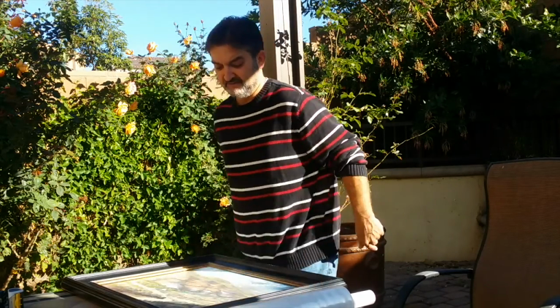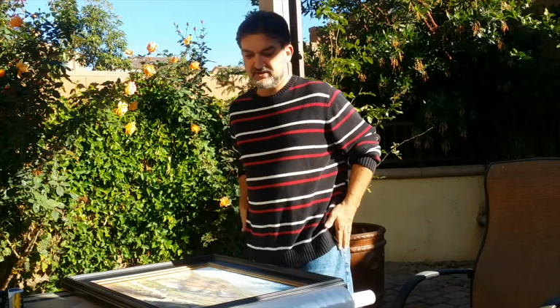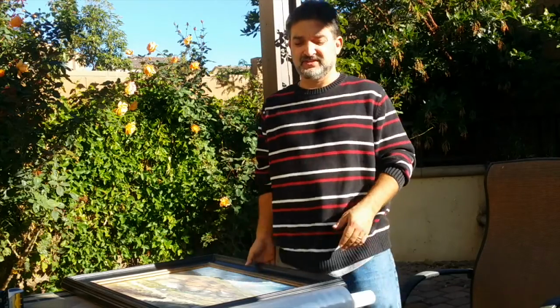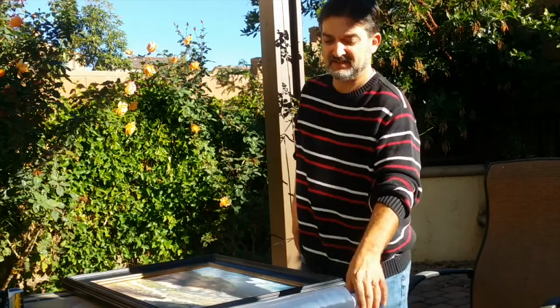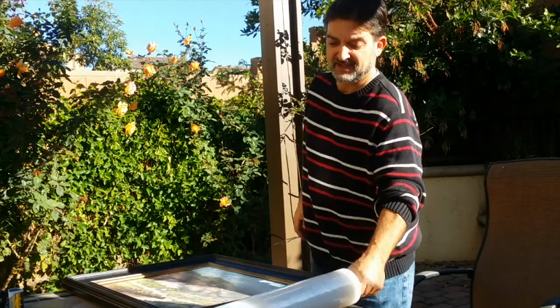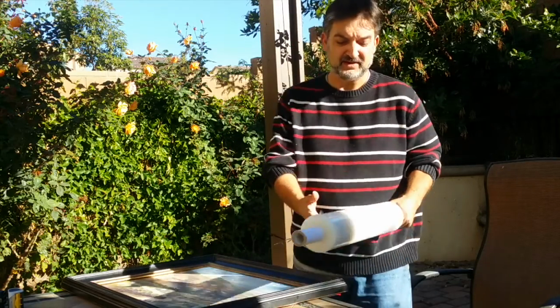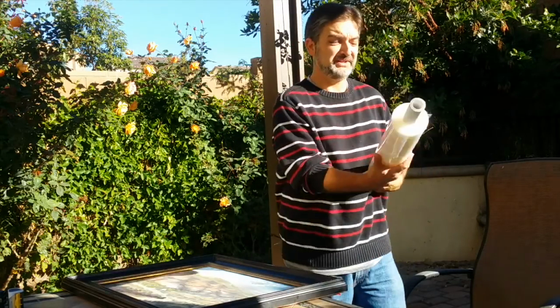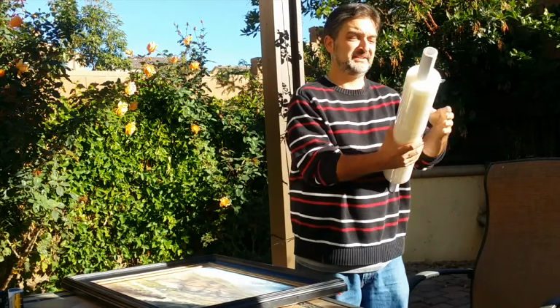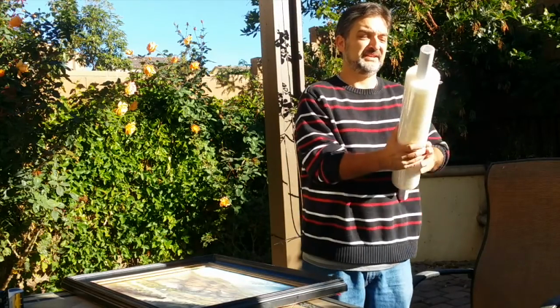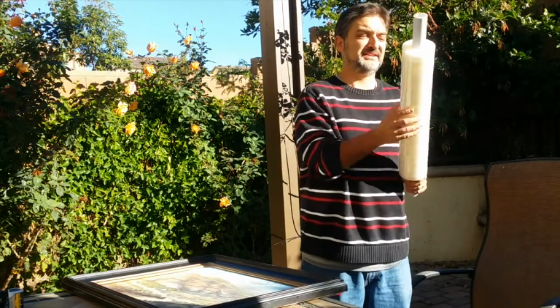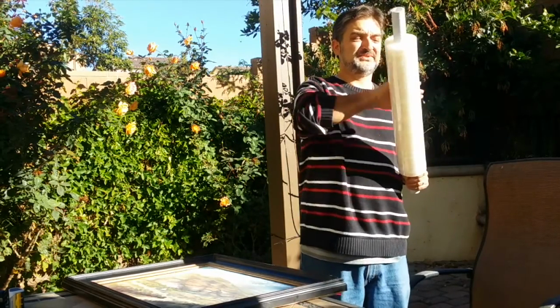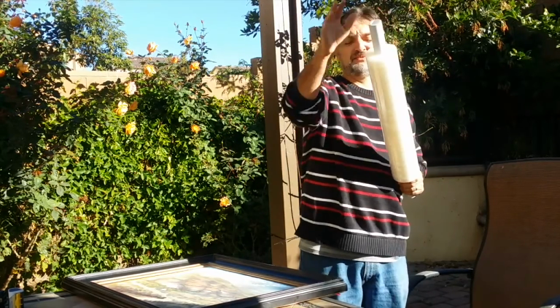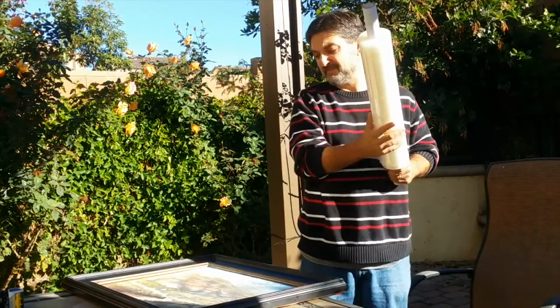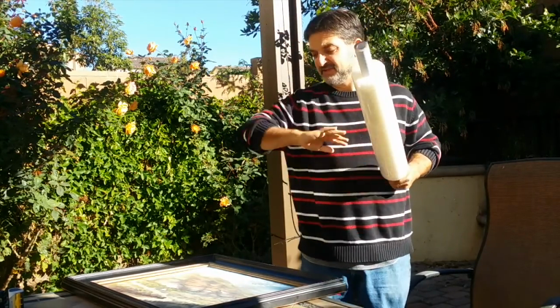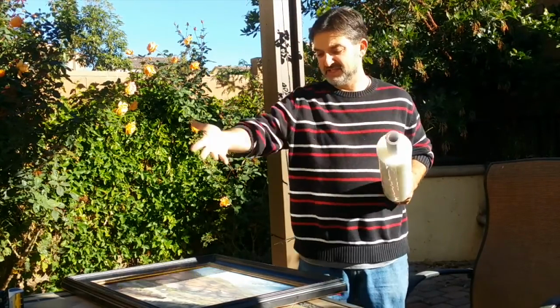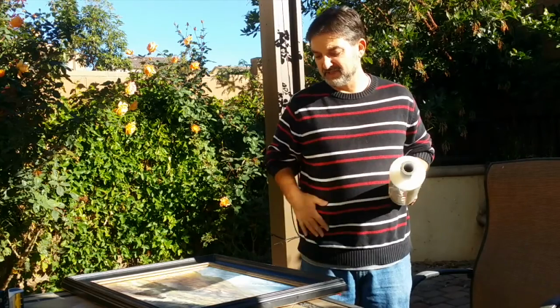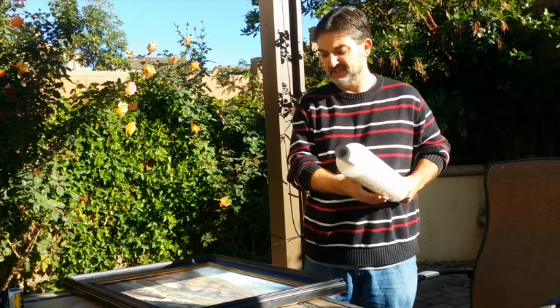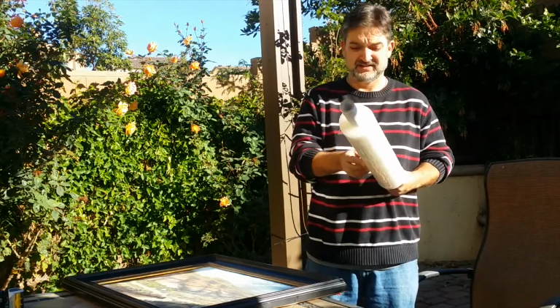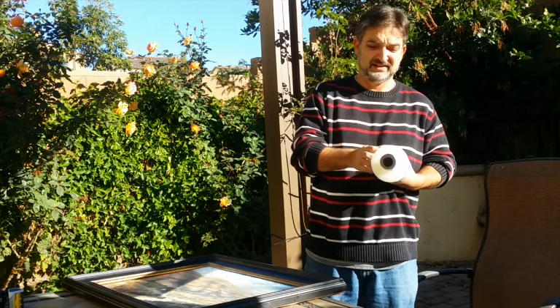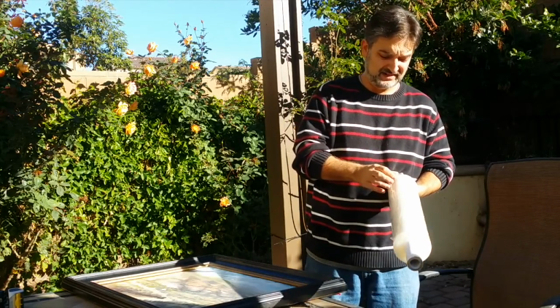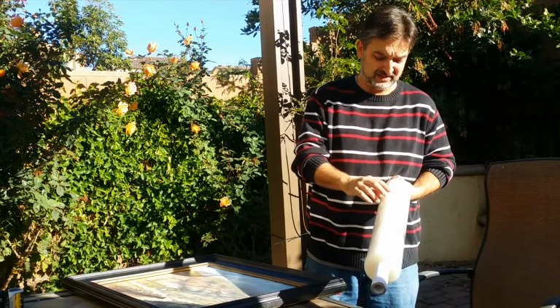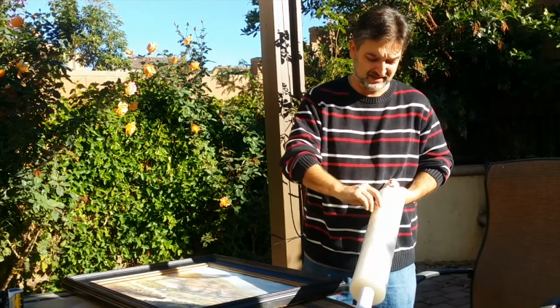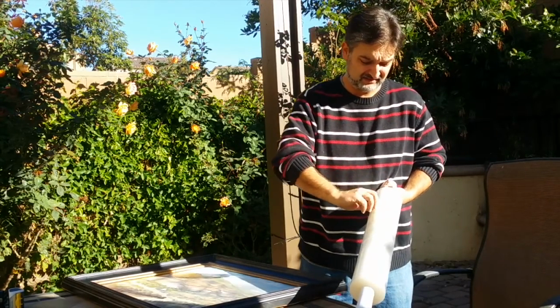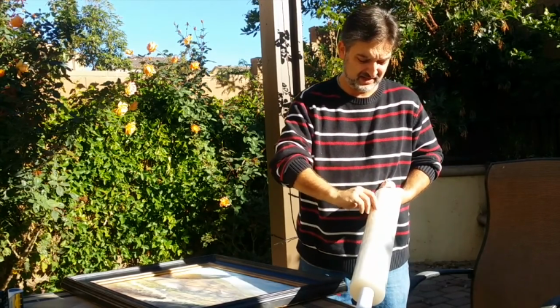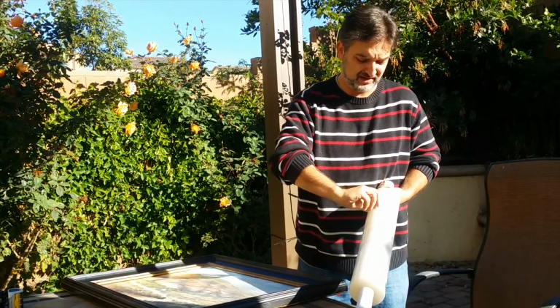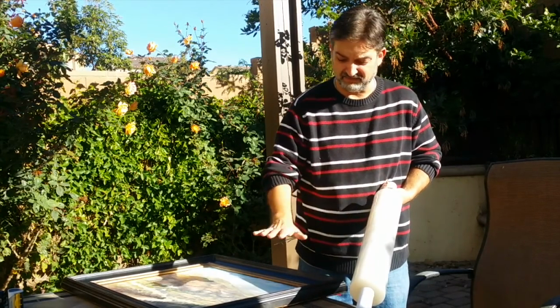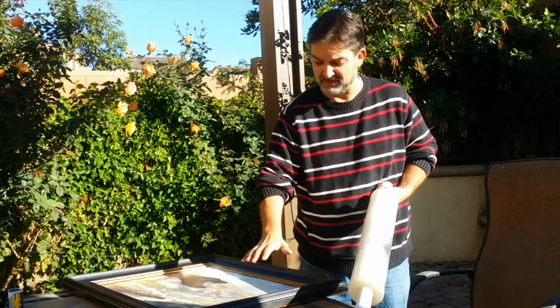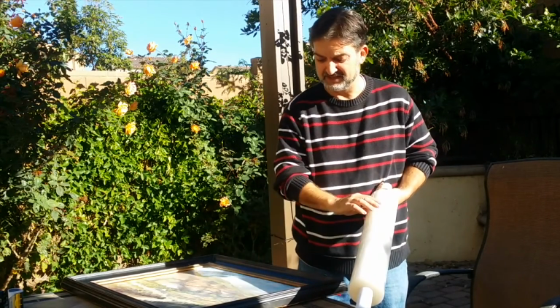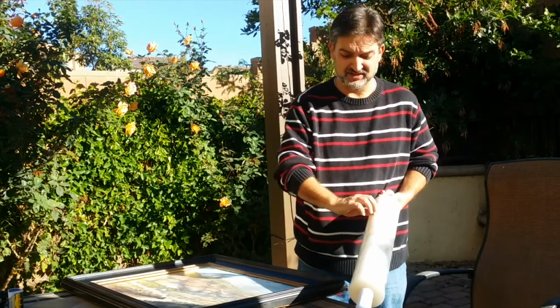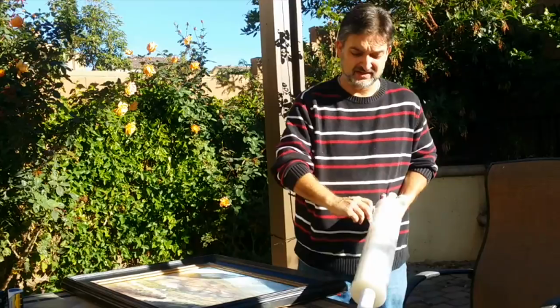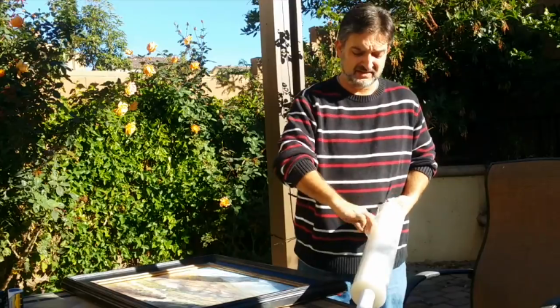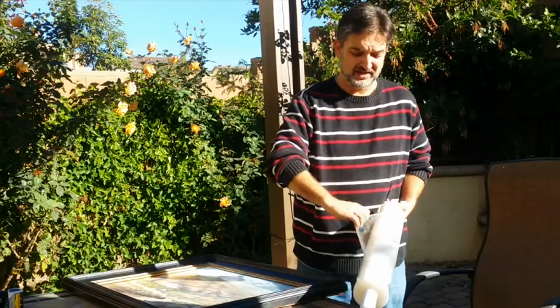First, I wrap it in saran wrap just to keep it clean and keep anything from getting on it or from directly touching the painting.